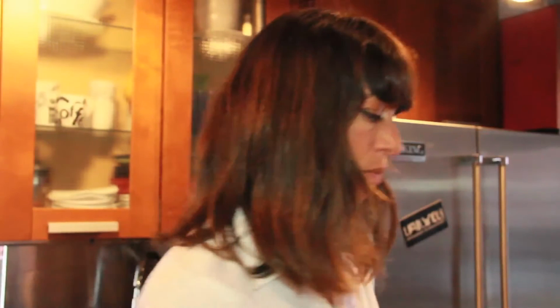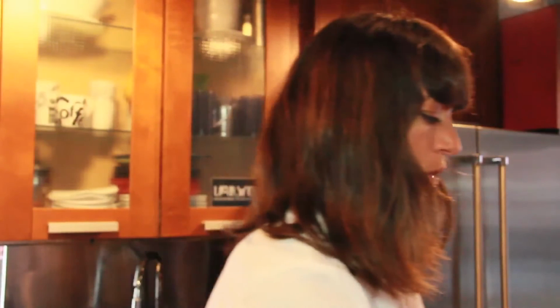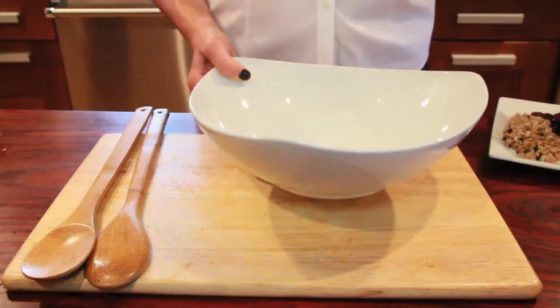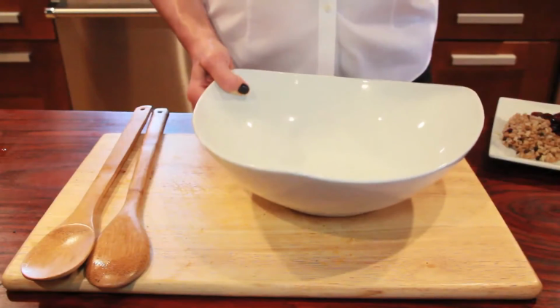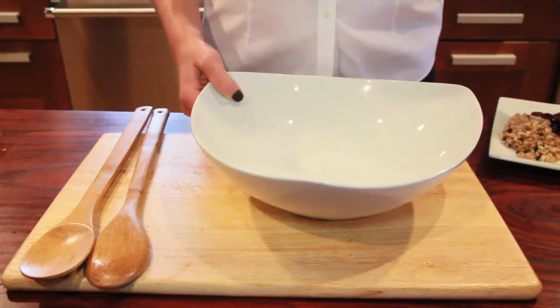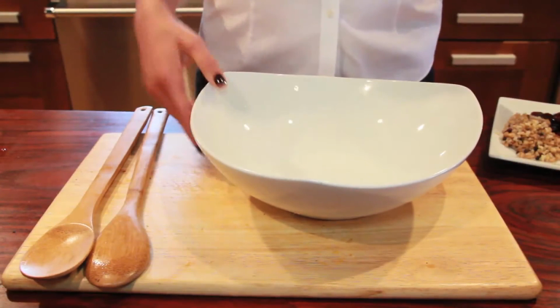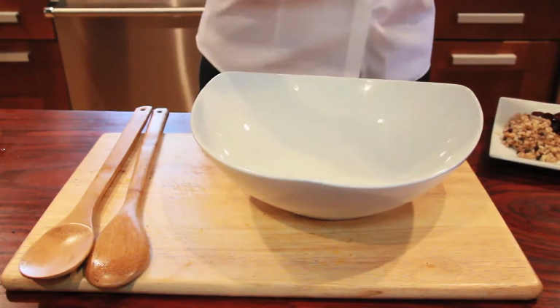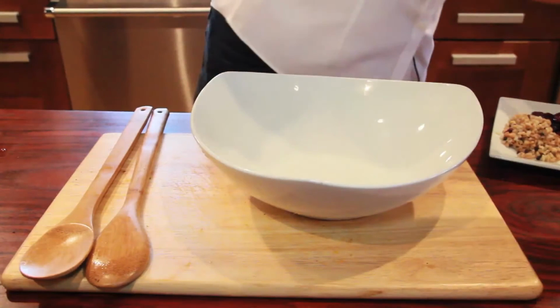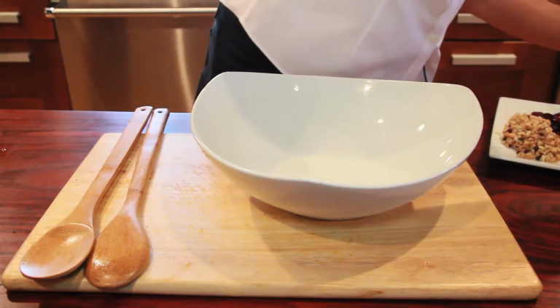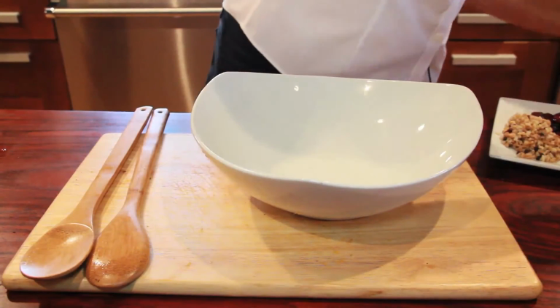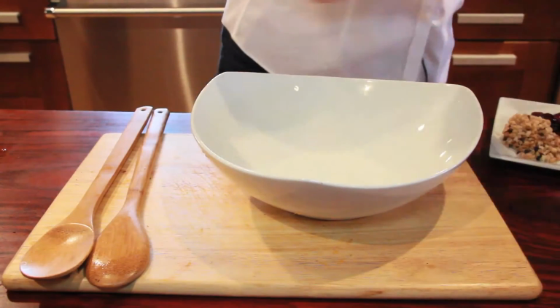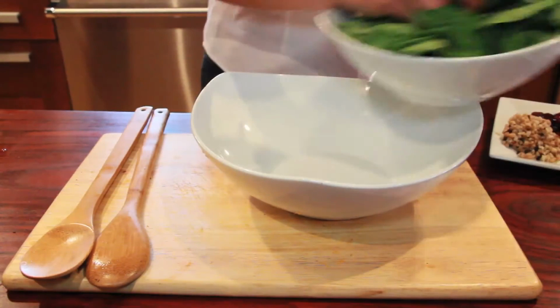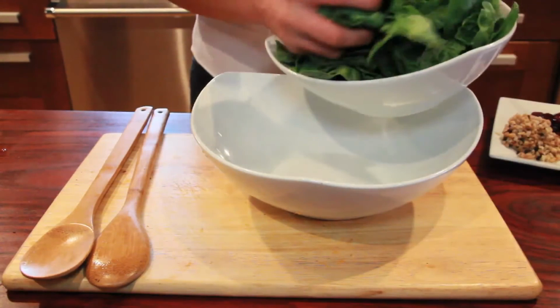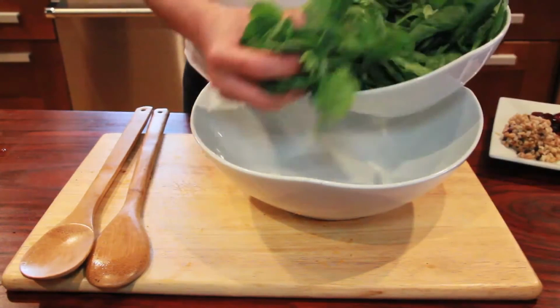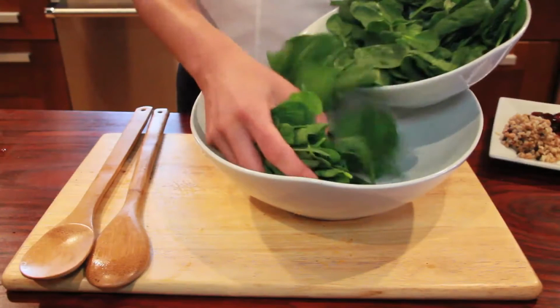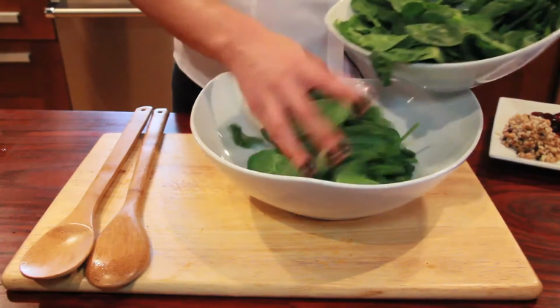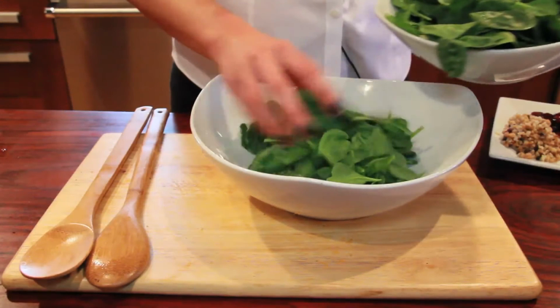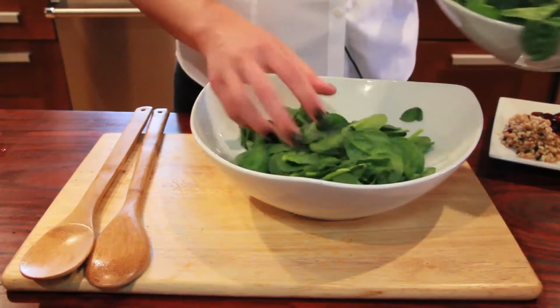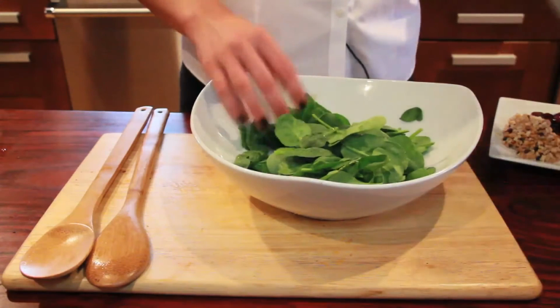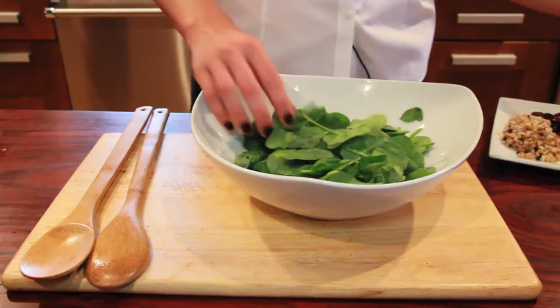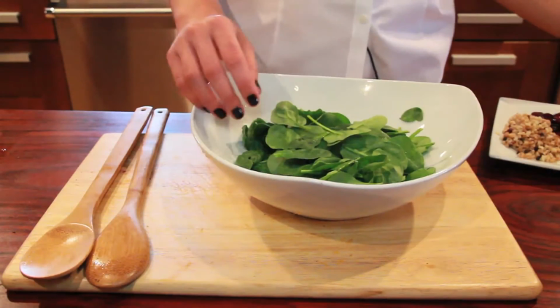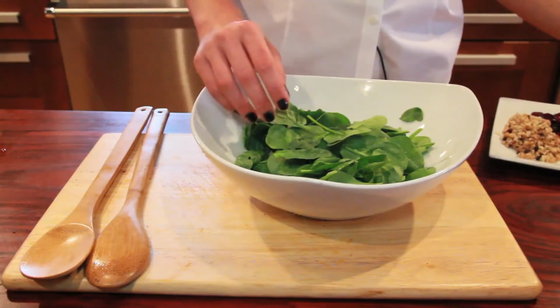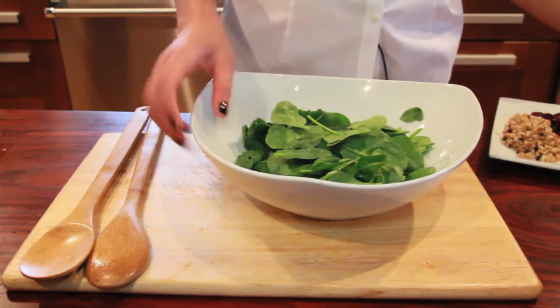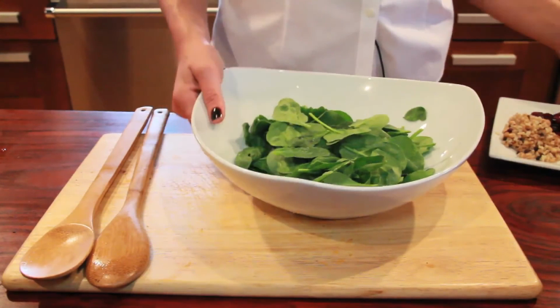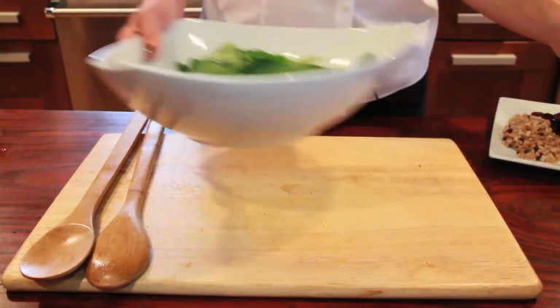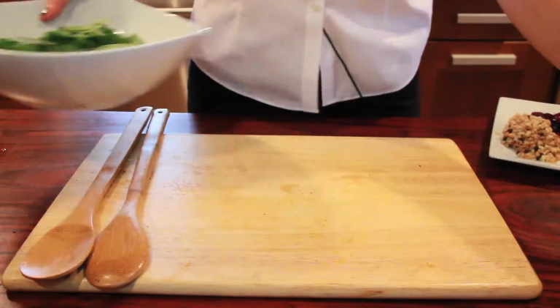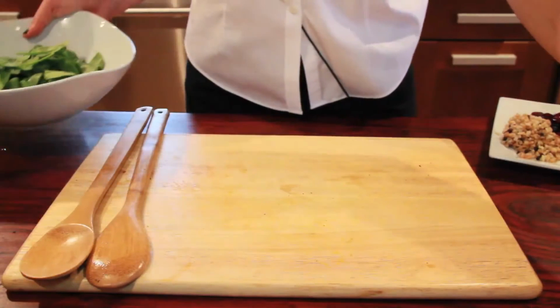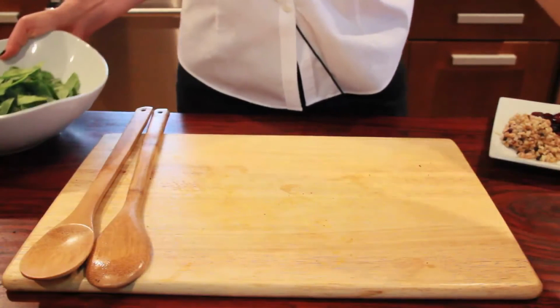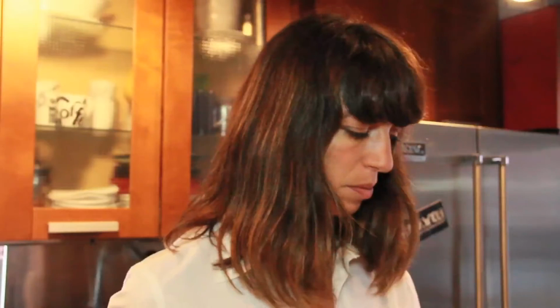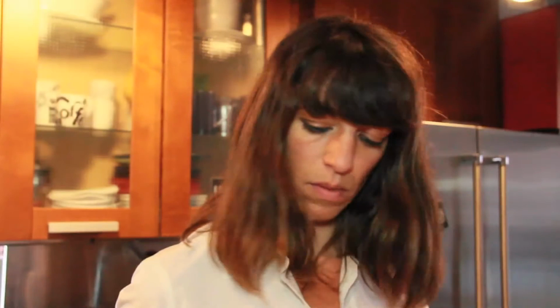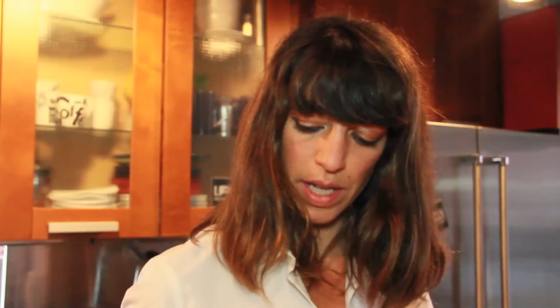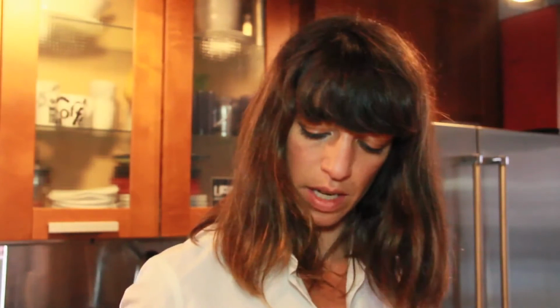So first we're going to start with baby spinach. I'm going to take my bowl and add a base of baby spinach here, pre-washed — saves a lot of time and it's delish. So add that in there.